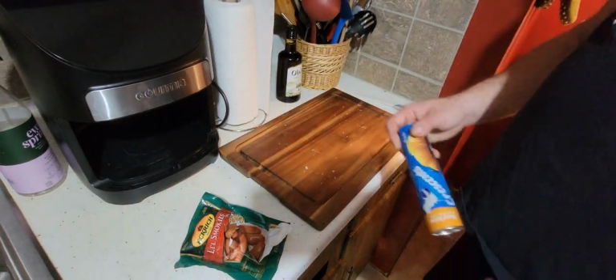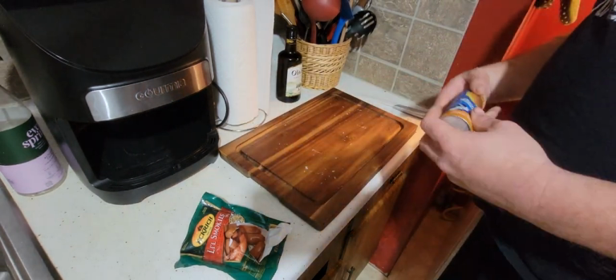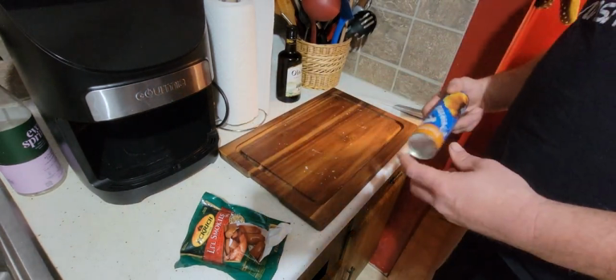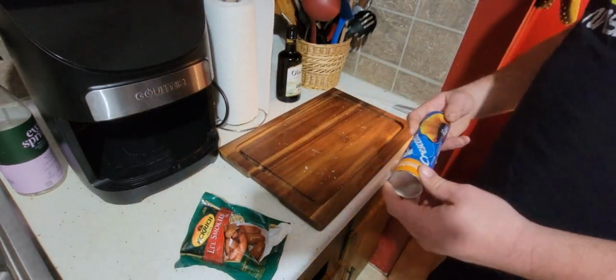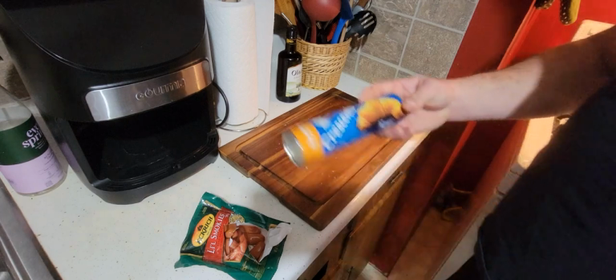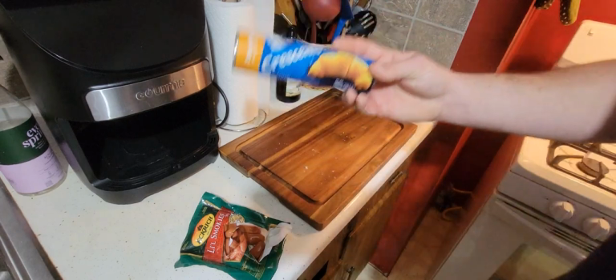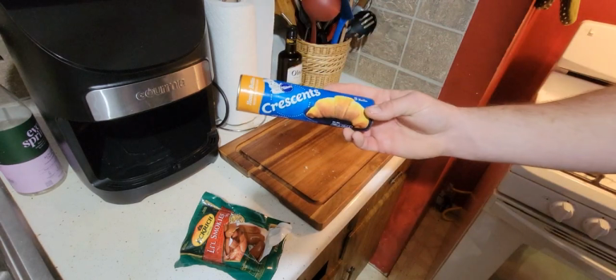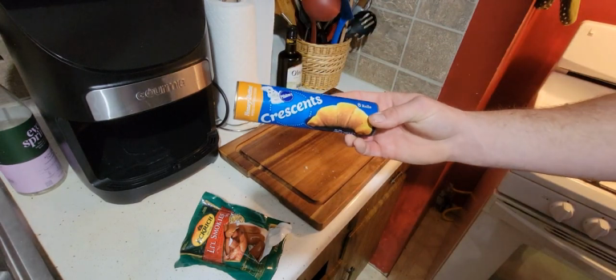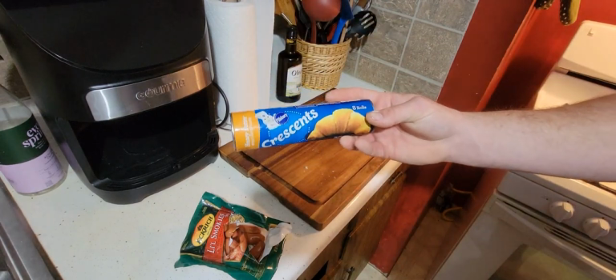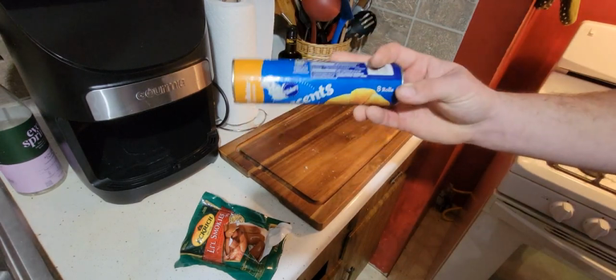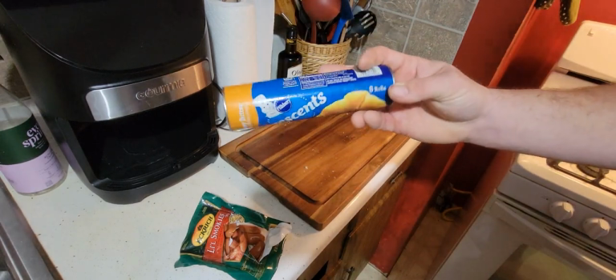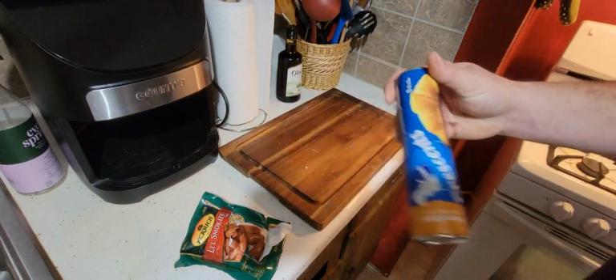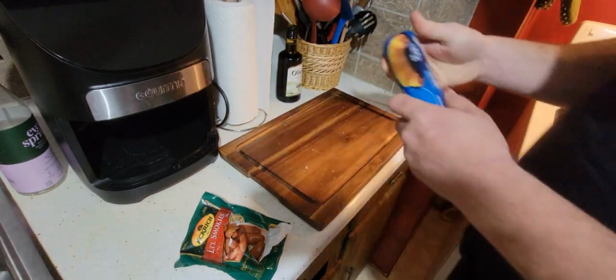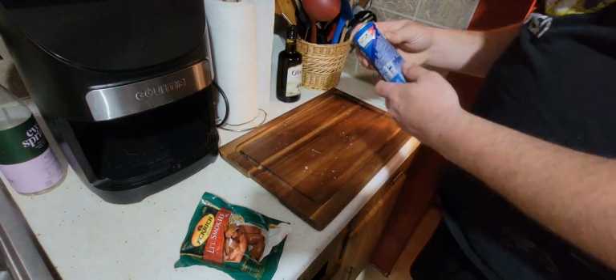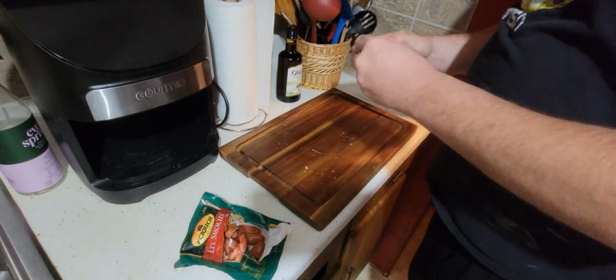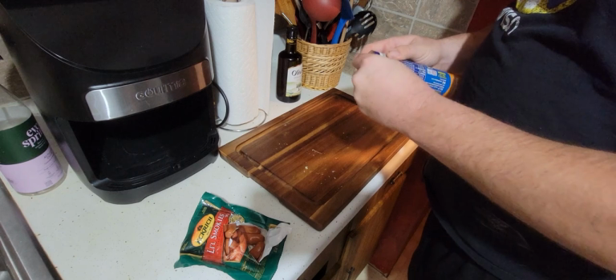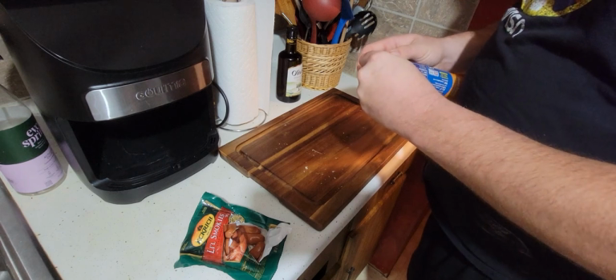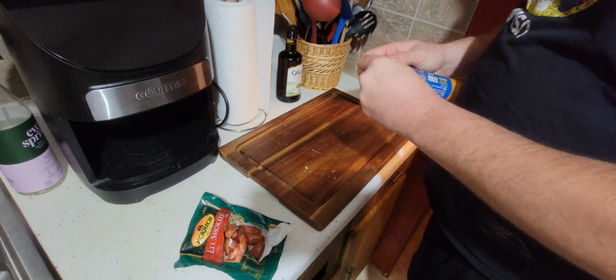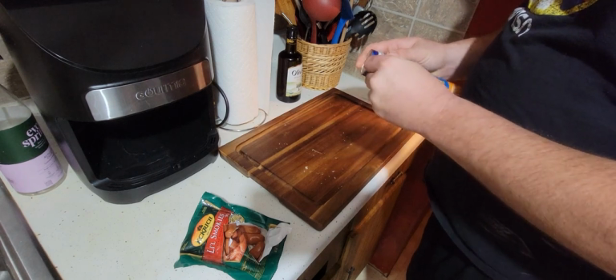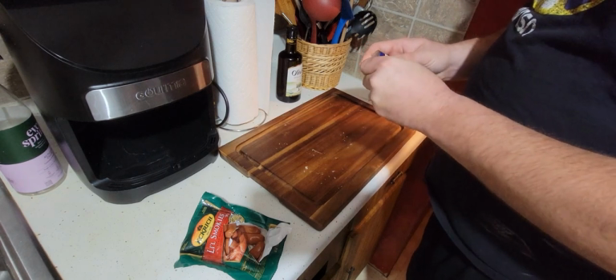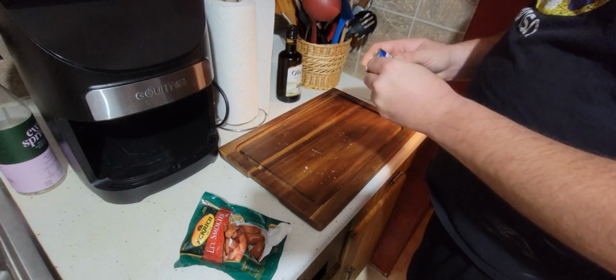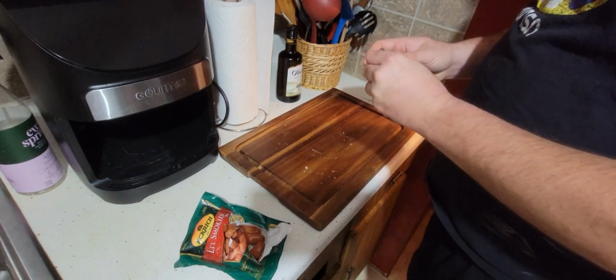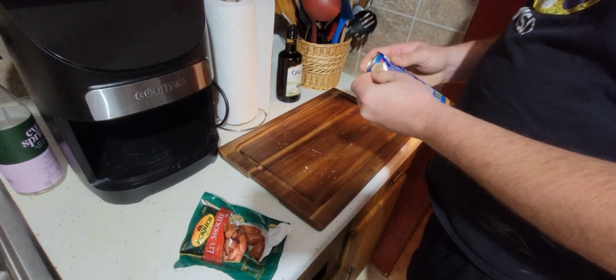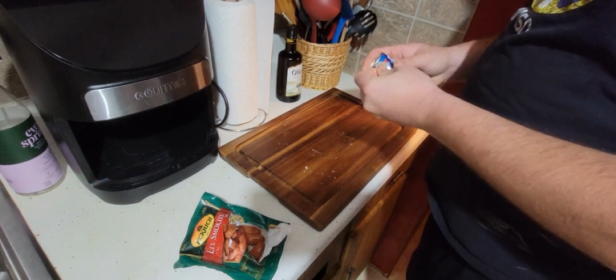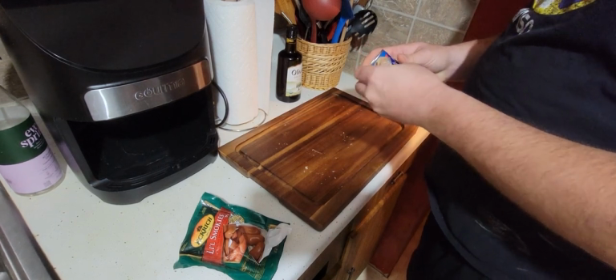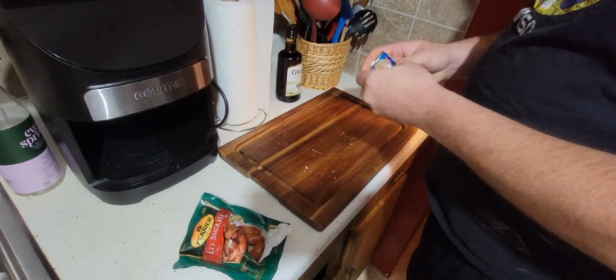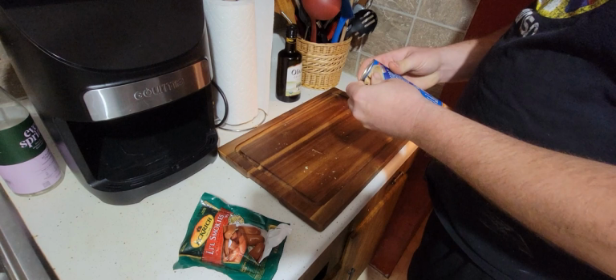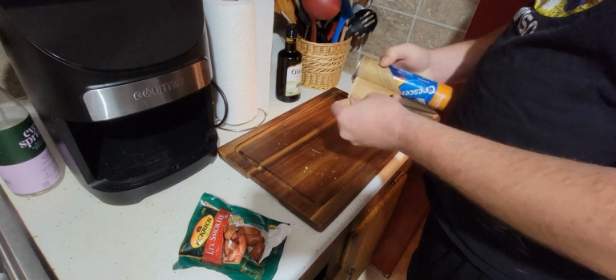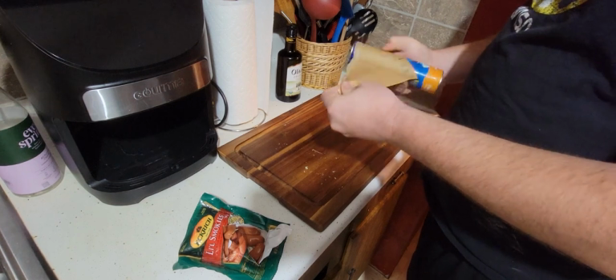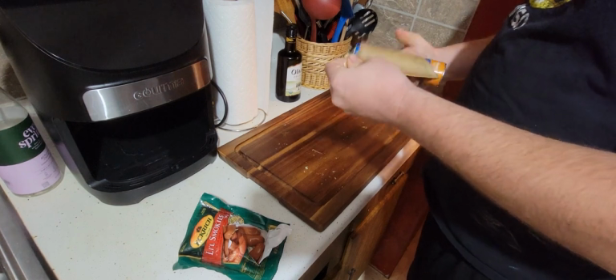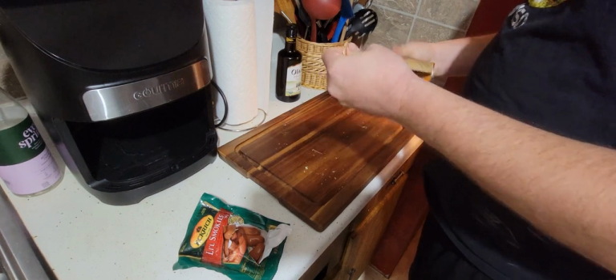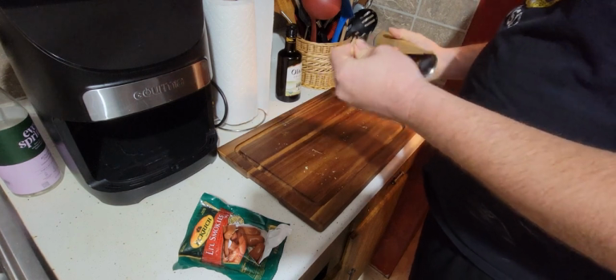What we're going to start with is we've got some Crescents from Pillsbury. Some of you probably already know where this is going. Some of you probably don't. We're going to open up our Crescents here.